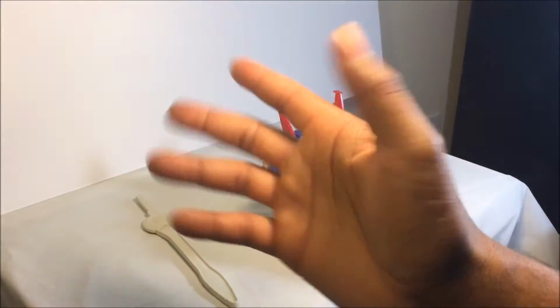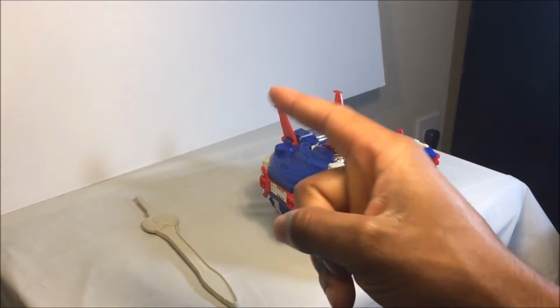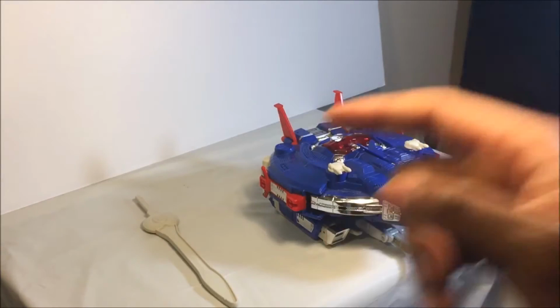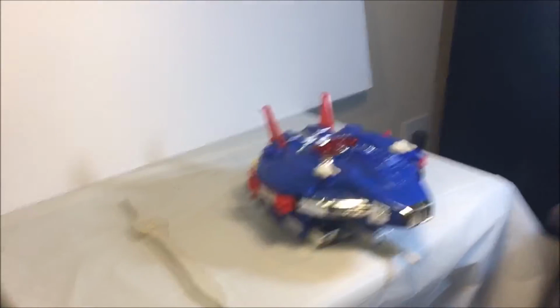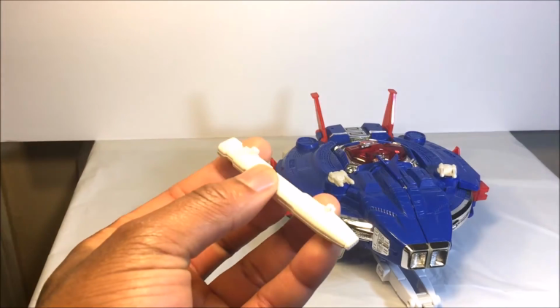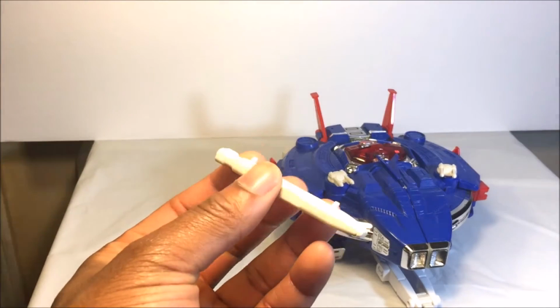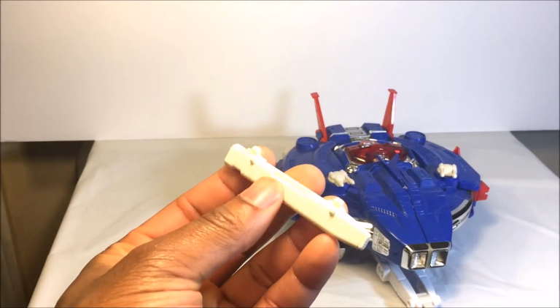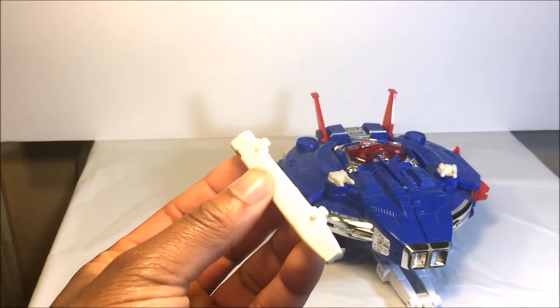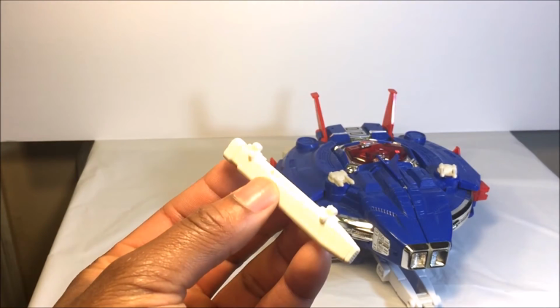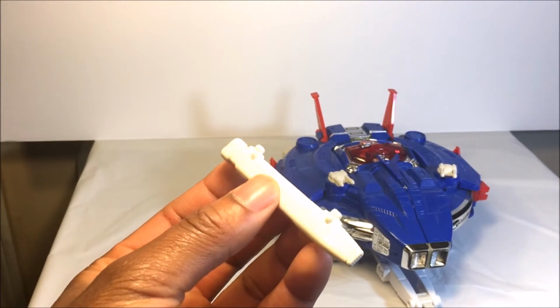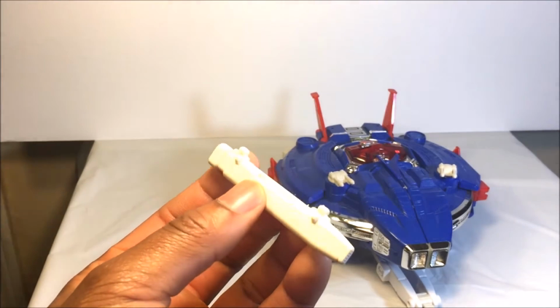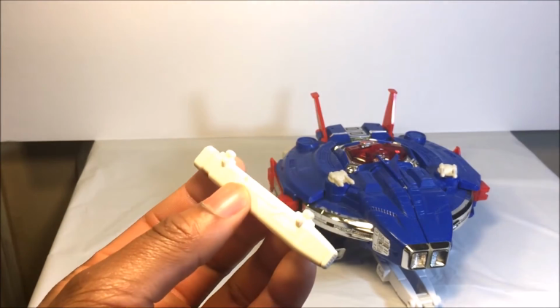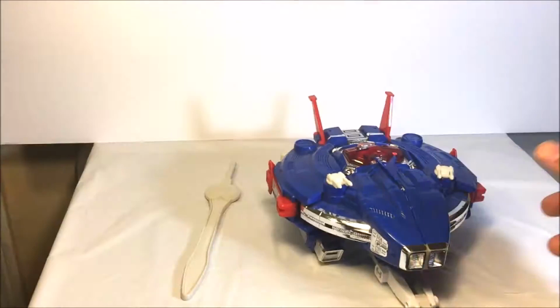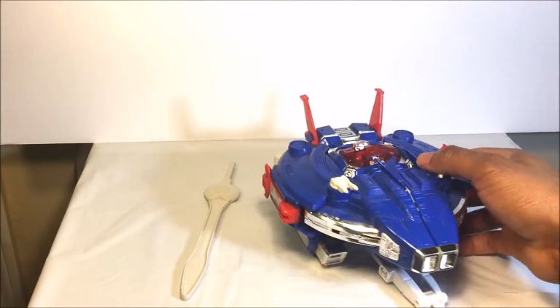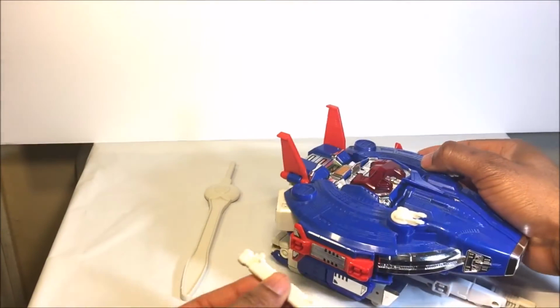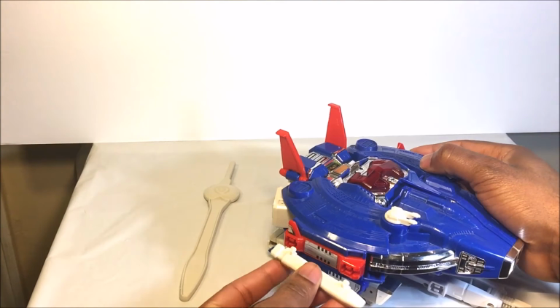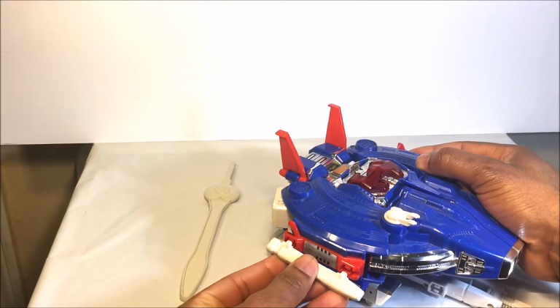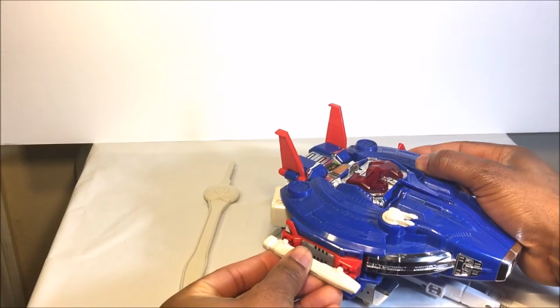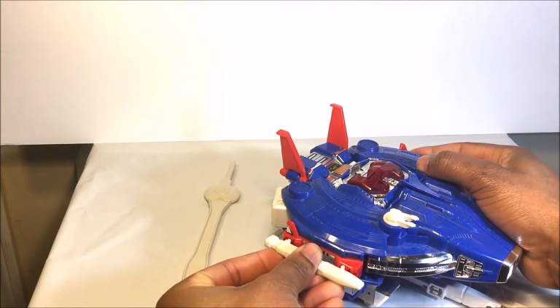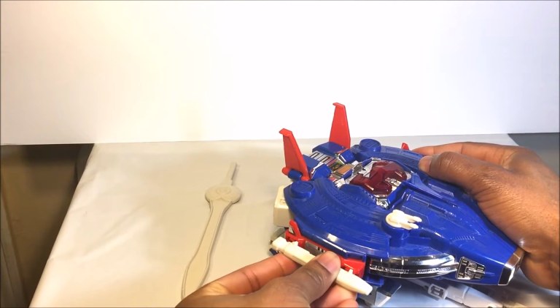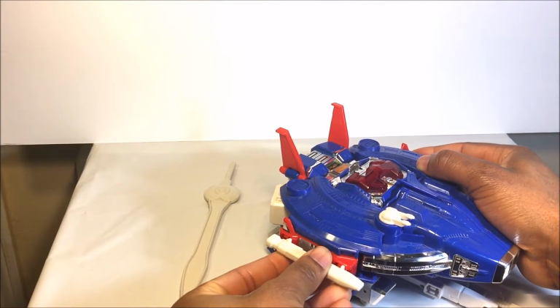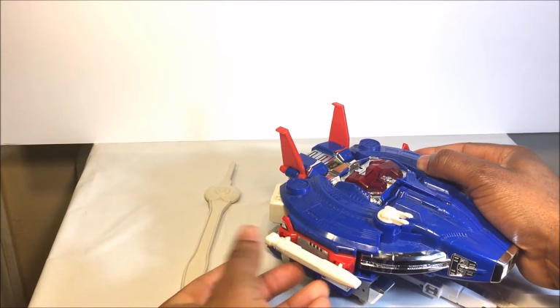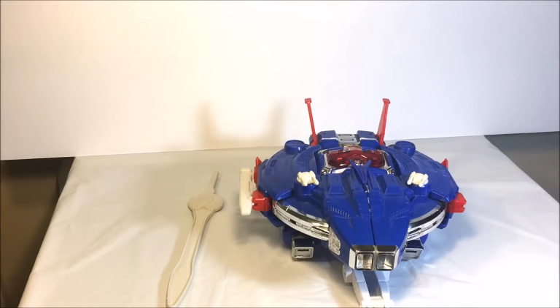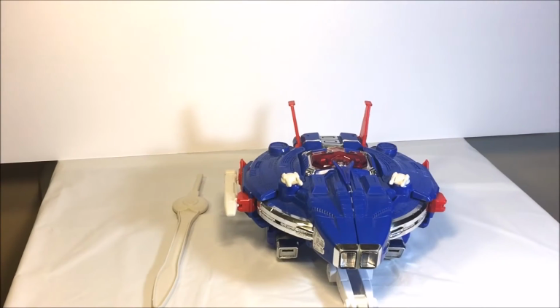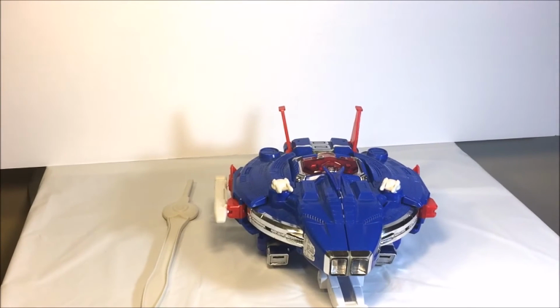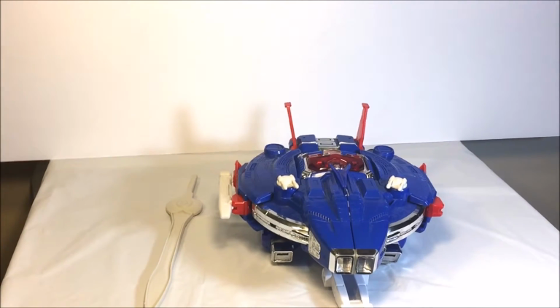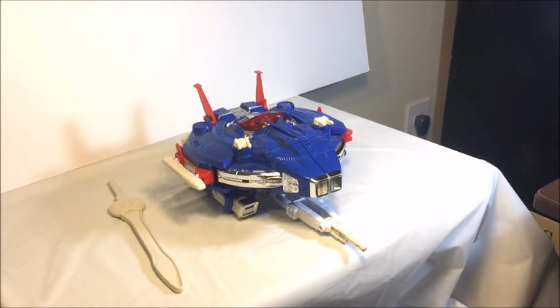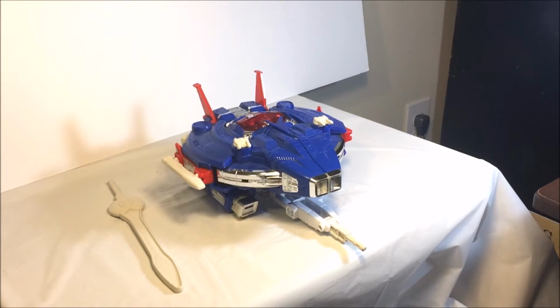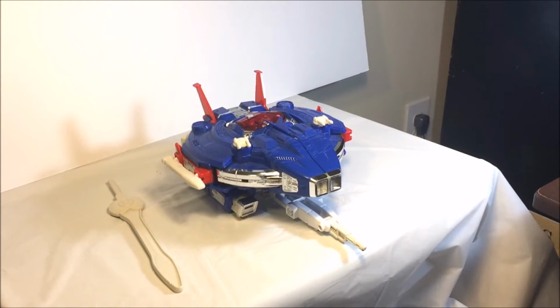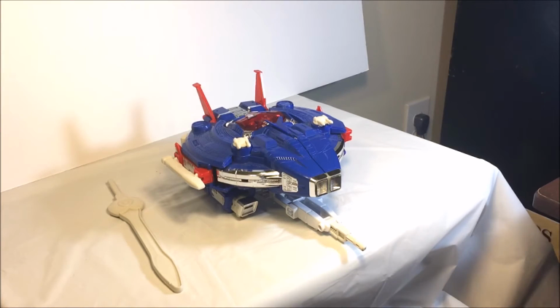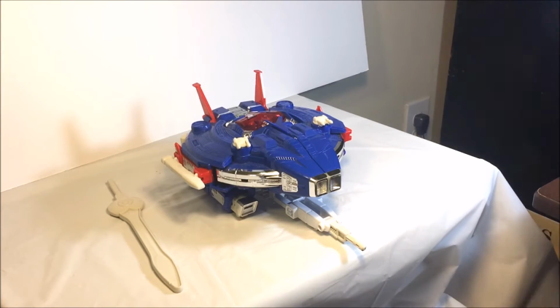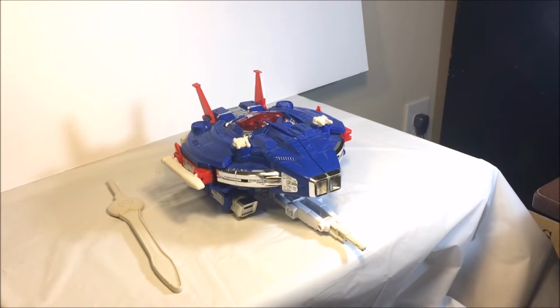Now let's transform it. You also have the little side blasts right here — let's snap them into place. I am missing one of them. Alright, now let's transform this bad boy.